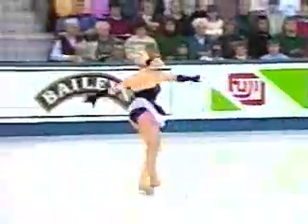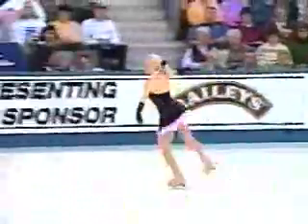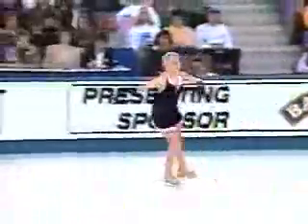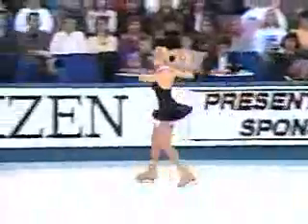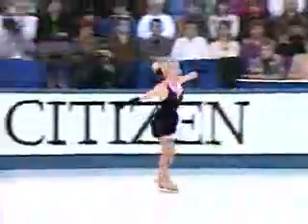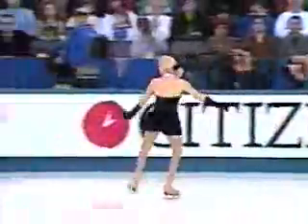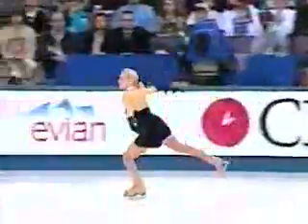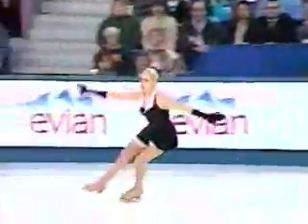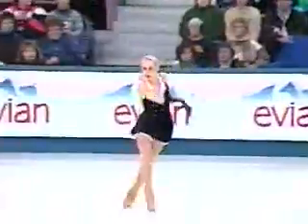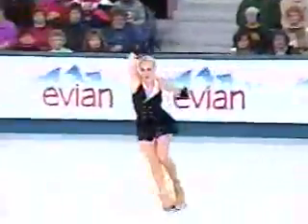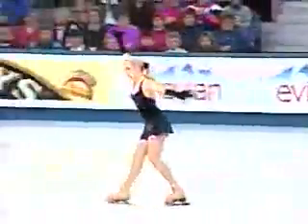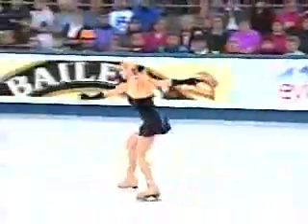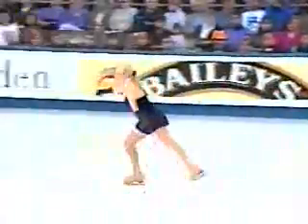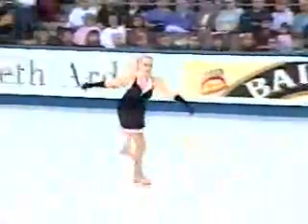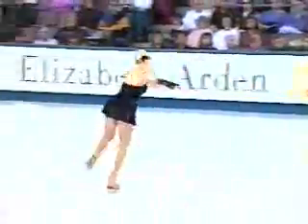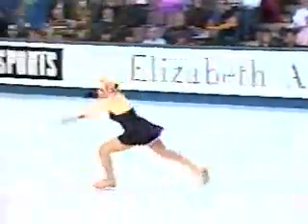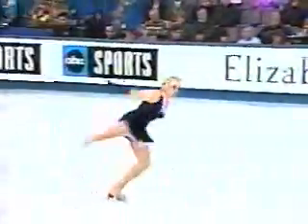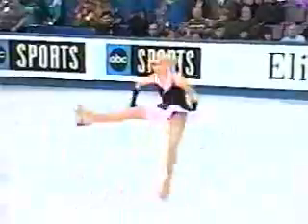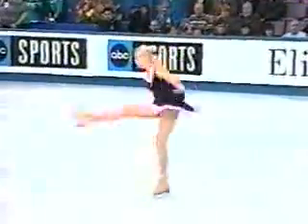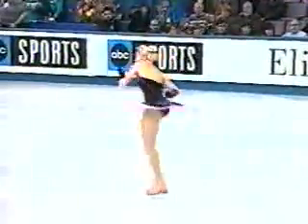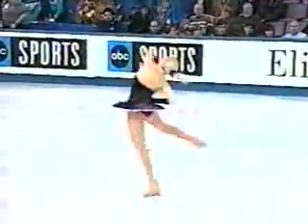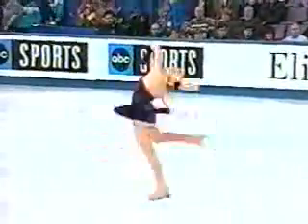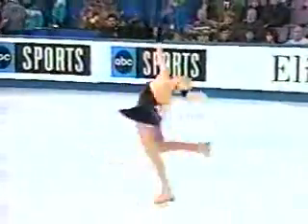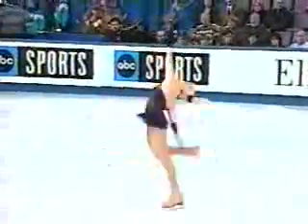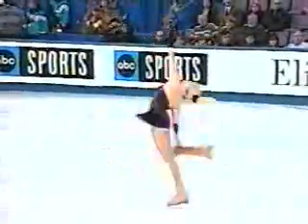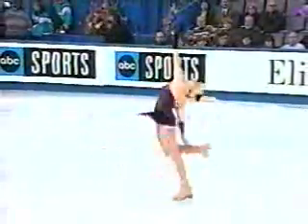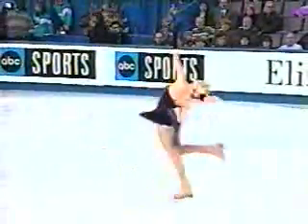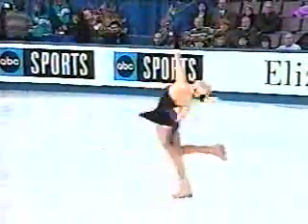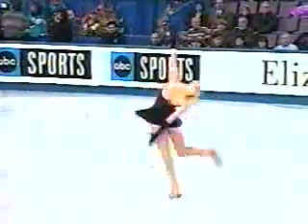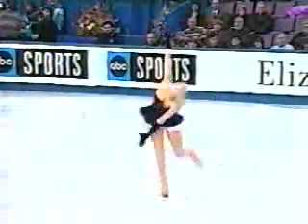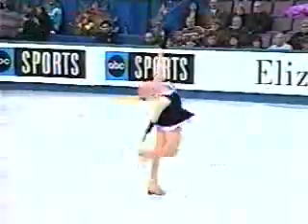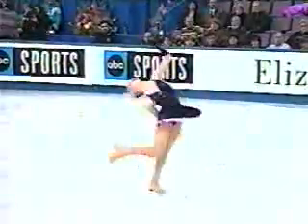This is circular footwork, one of the required elements. And the final — a layback. Very jazzy position.